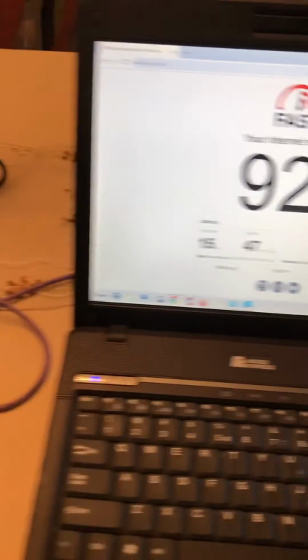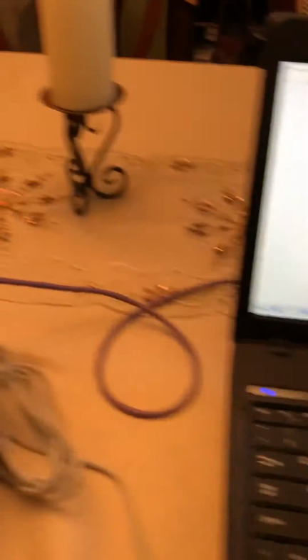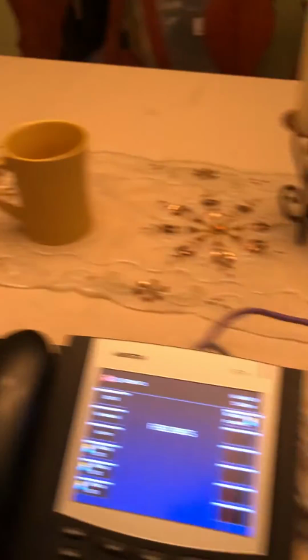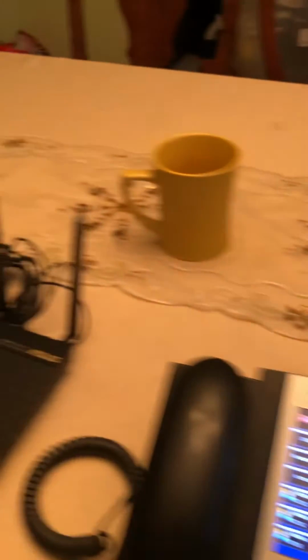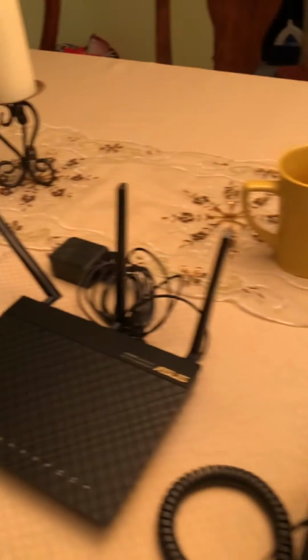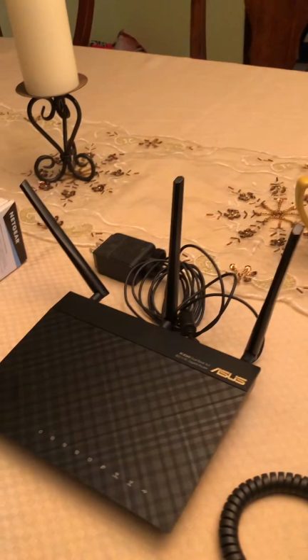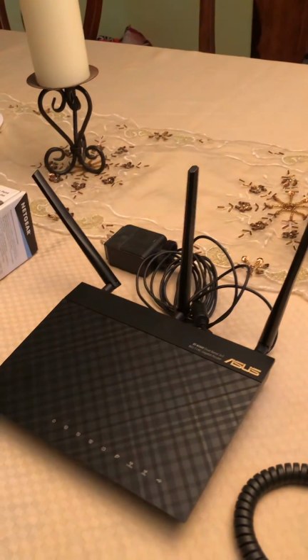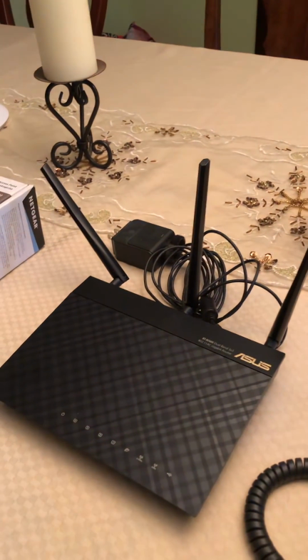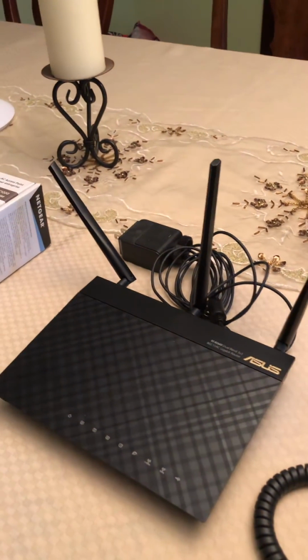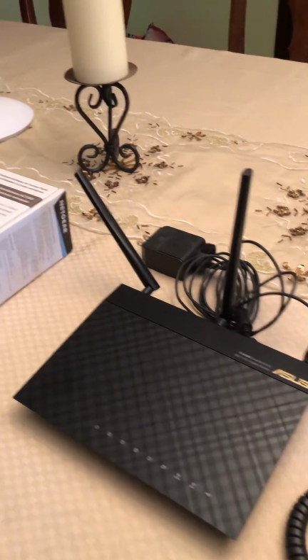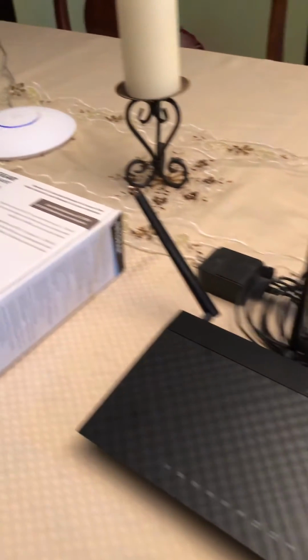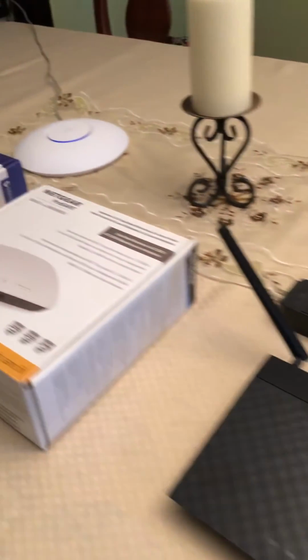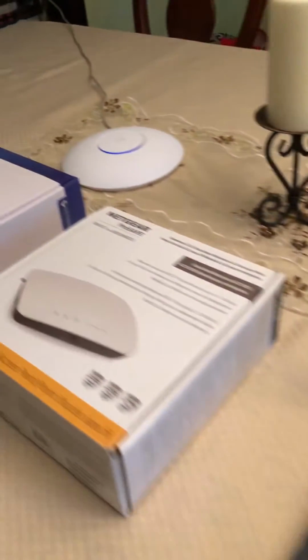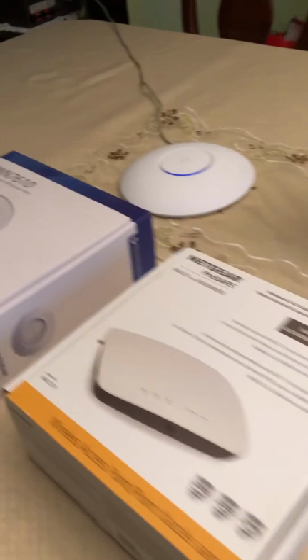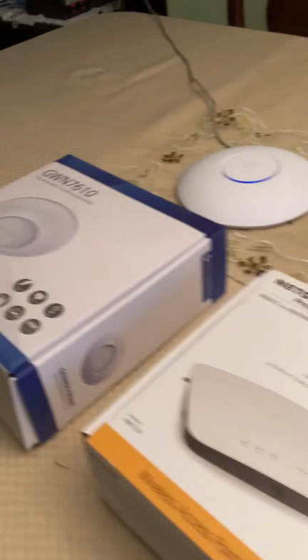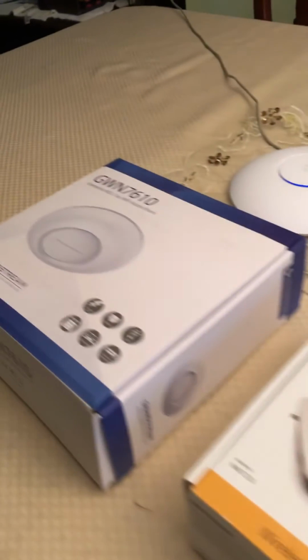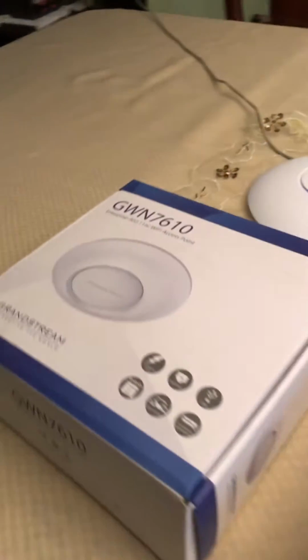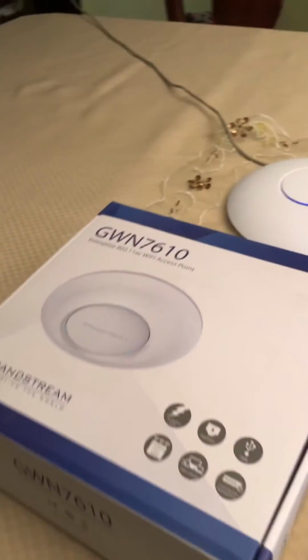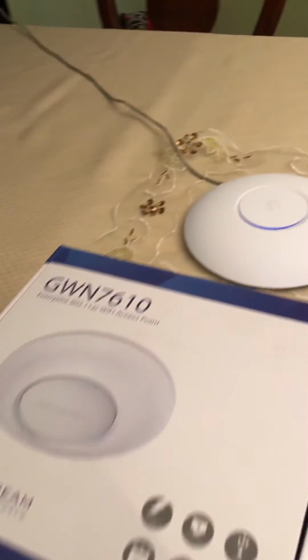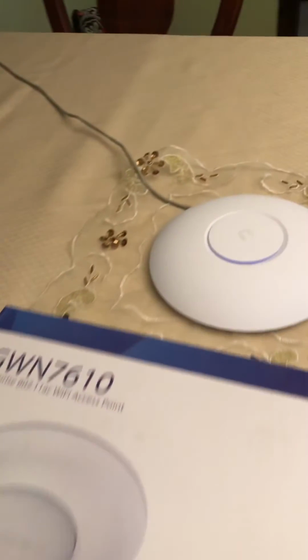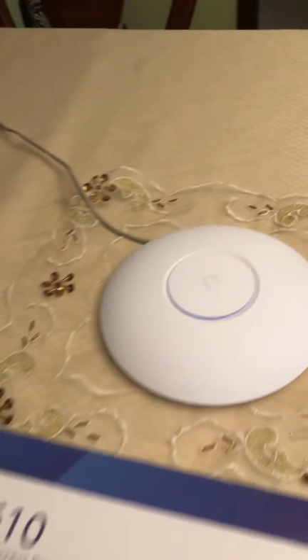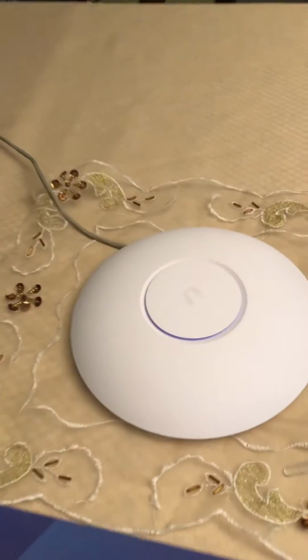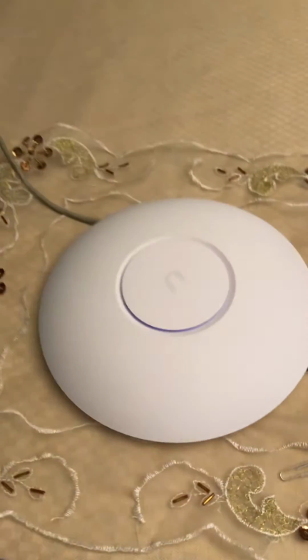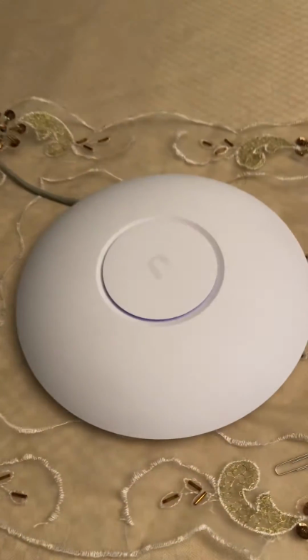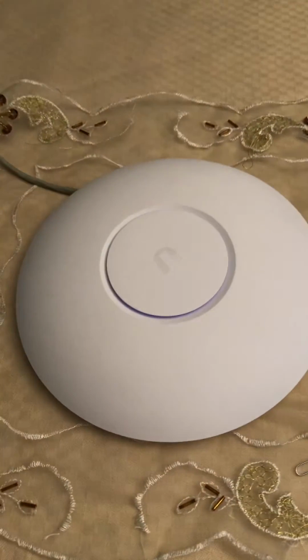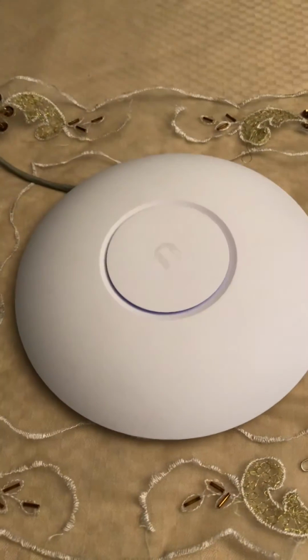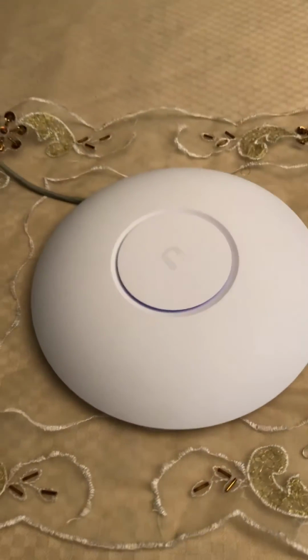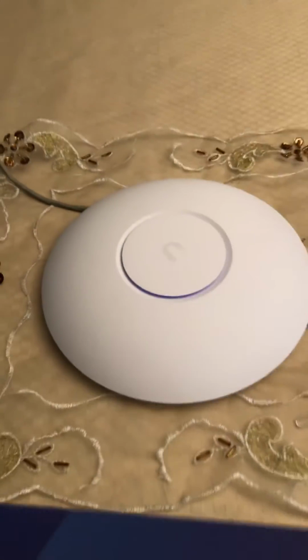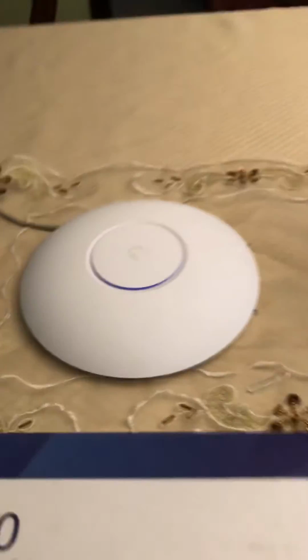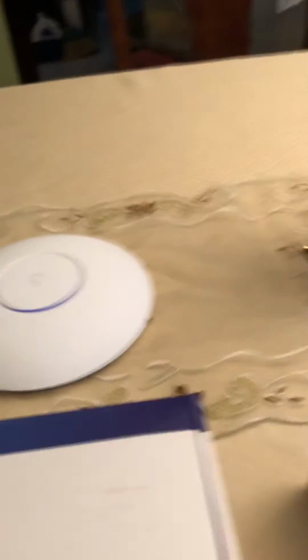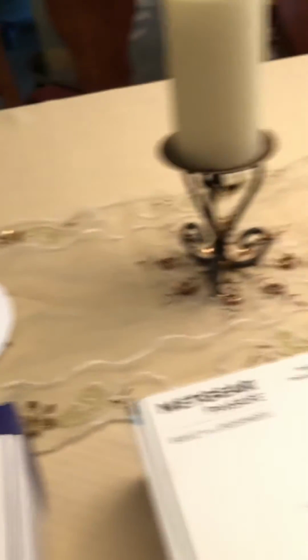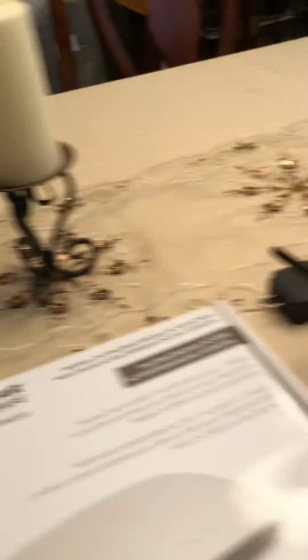So it works with any Wi-Fi. A lot of people have something like this, or if you have an access point — I'm using a Ubiquiti Wi-Fi access point — and it's absolutely great.